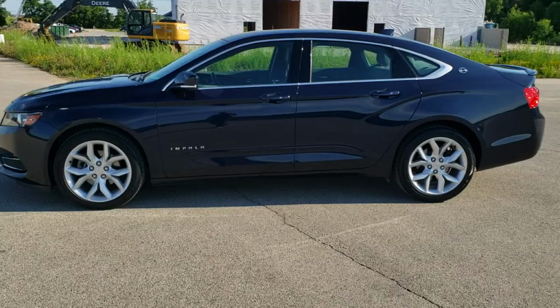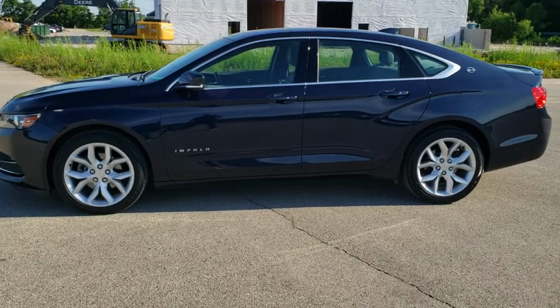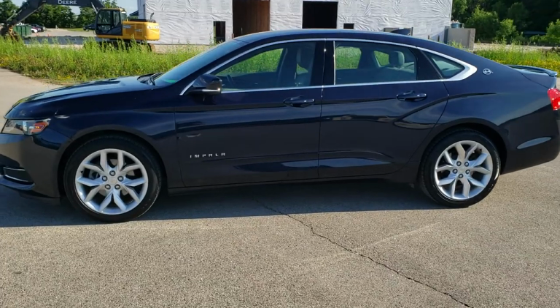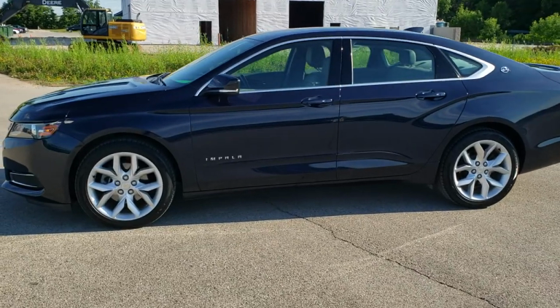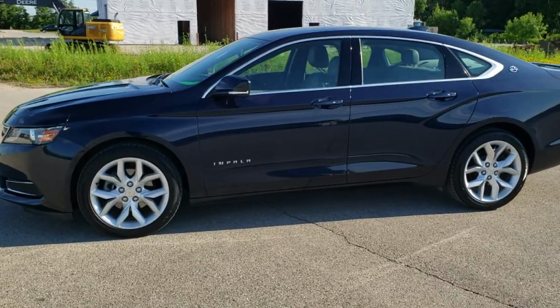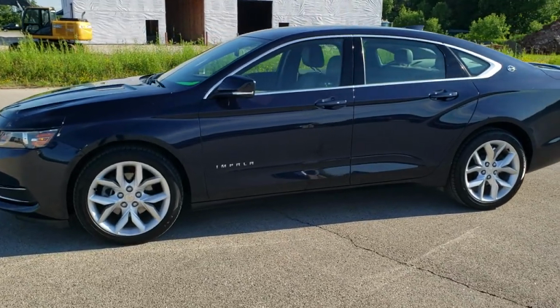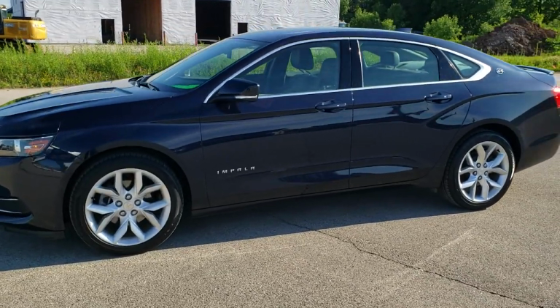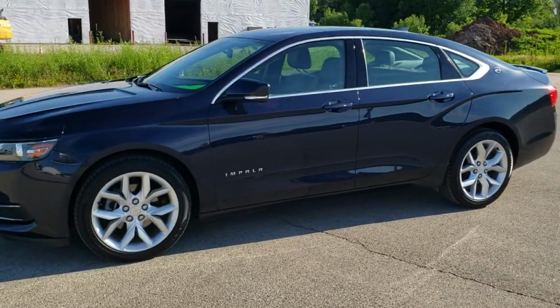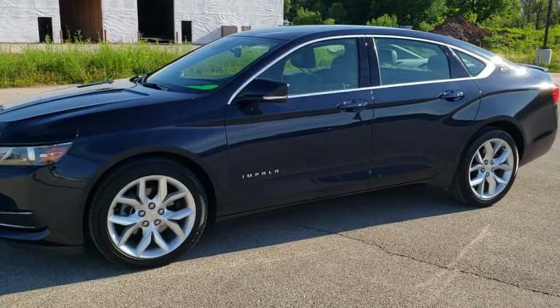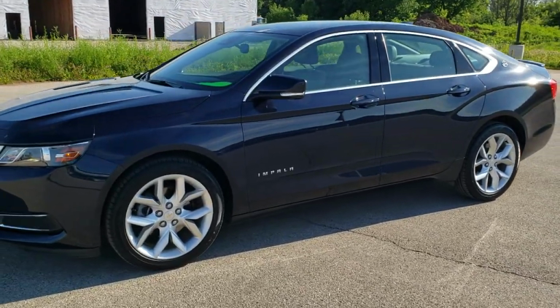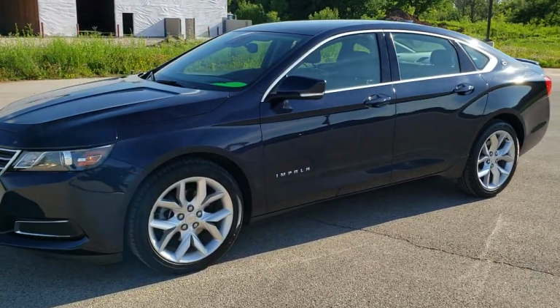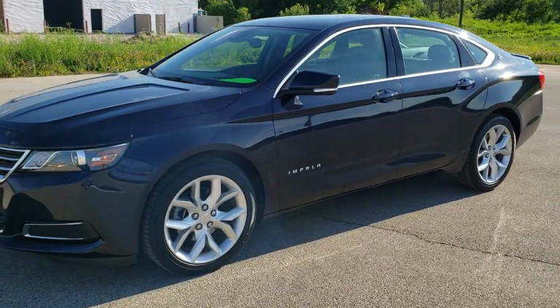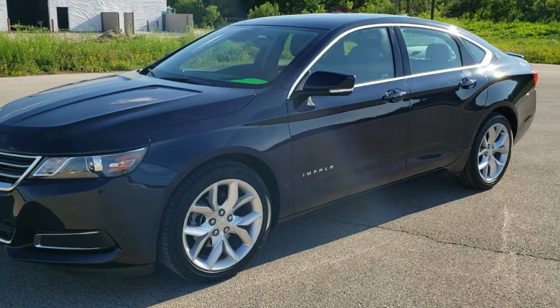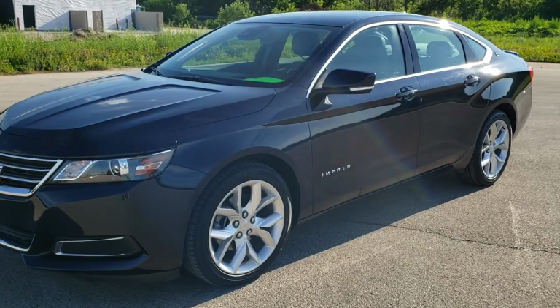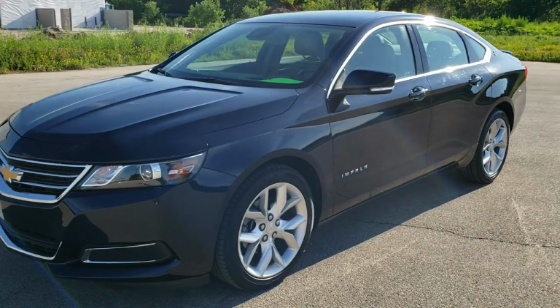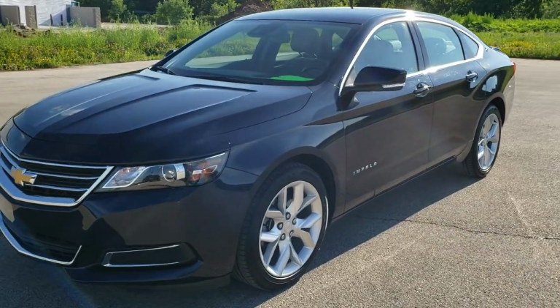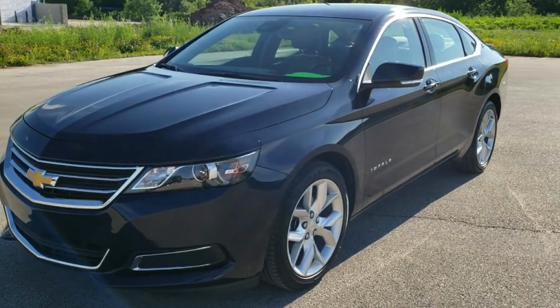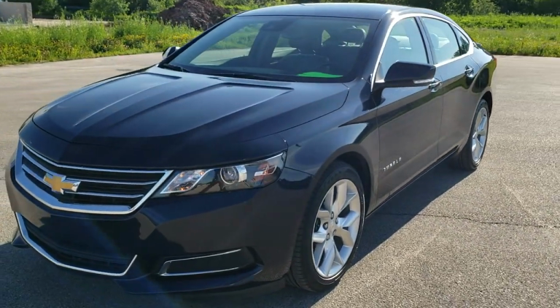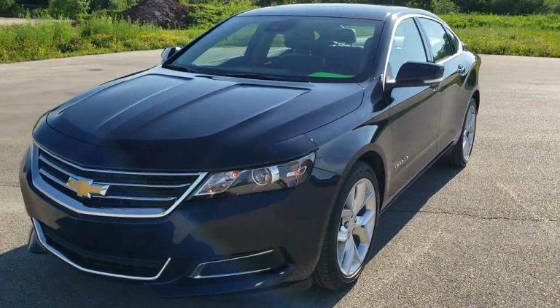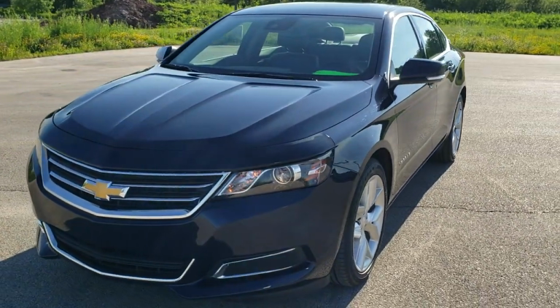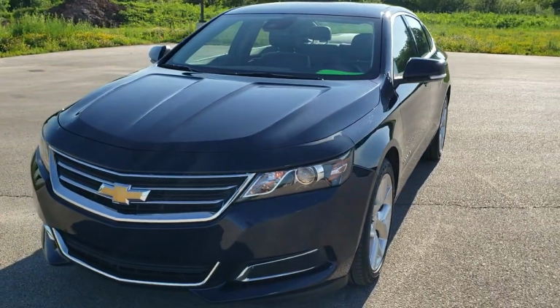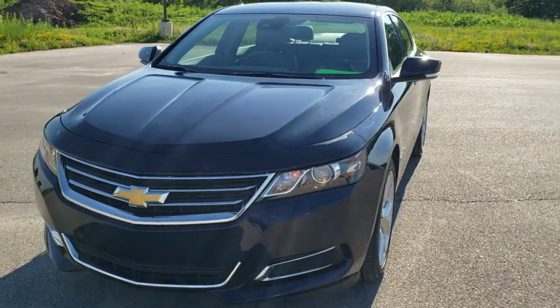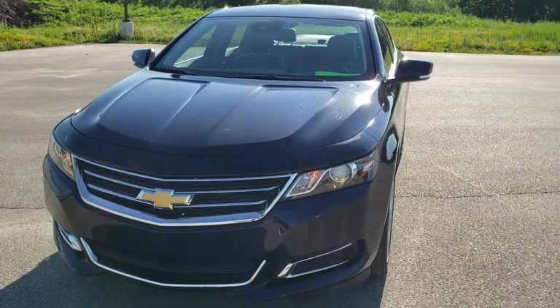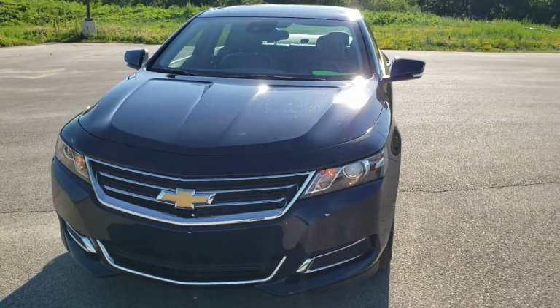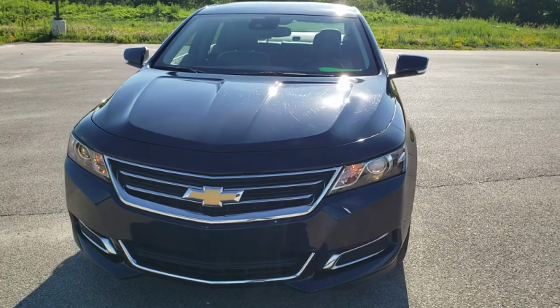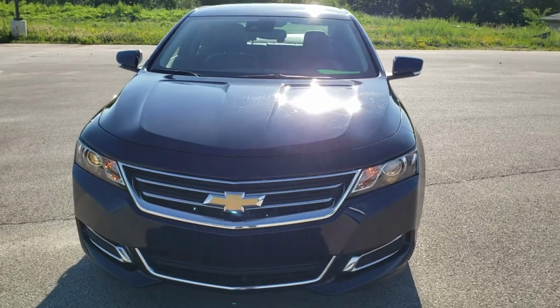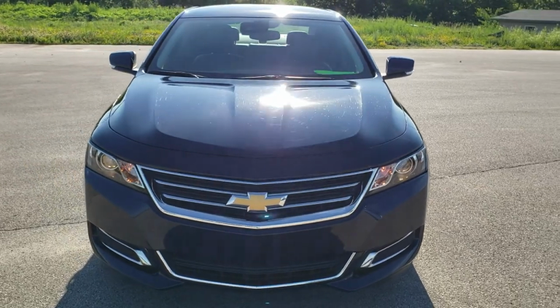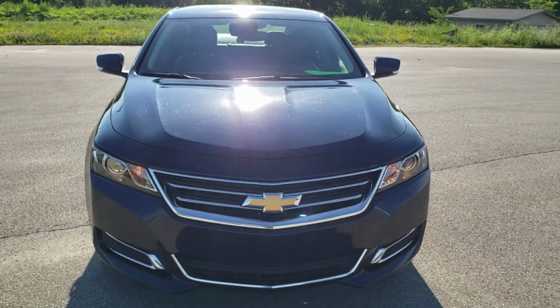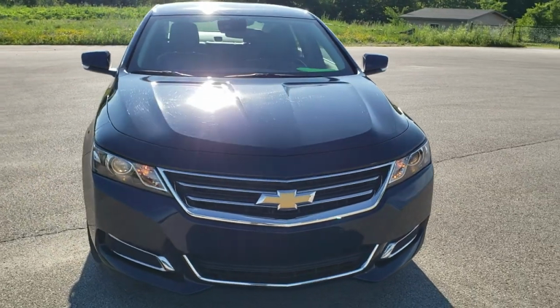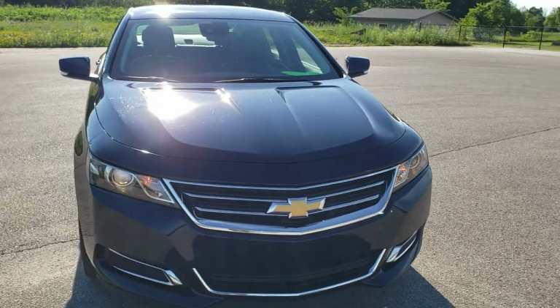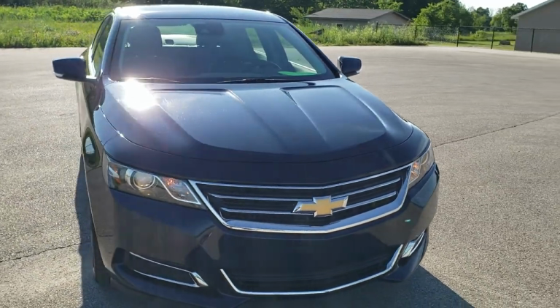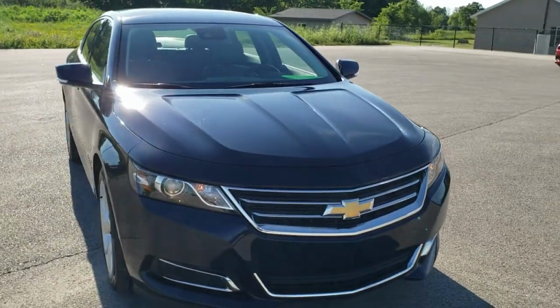This is stock number 10746A. We are here at Summit Automotive in Fond du Lac, Wisconsin, your new and used car headquarters. Today we are checking out this super clean 2017 Chevy Impala.